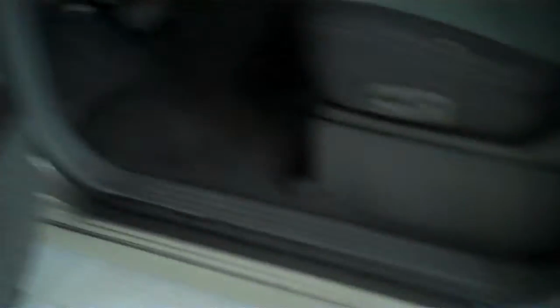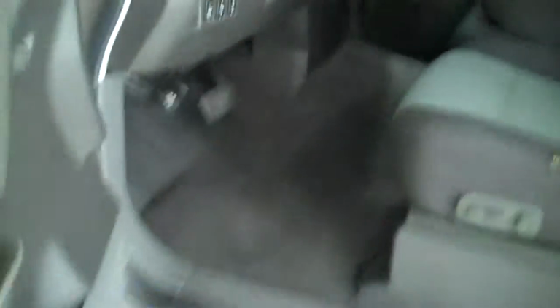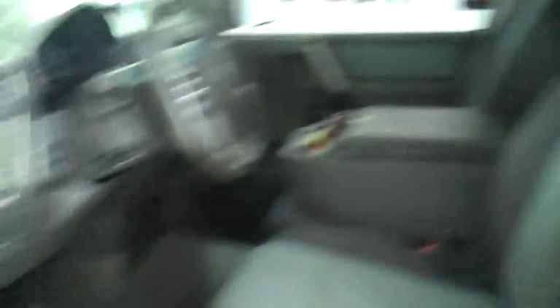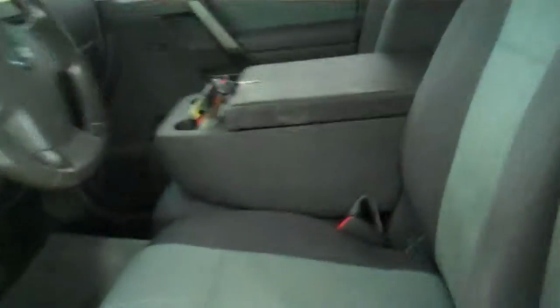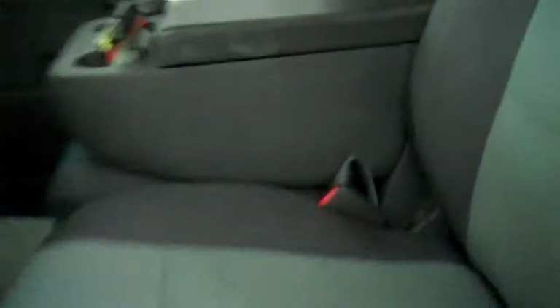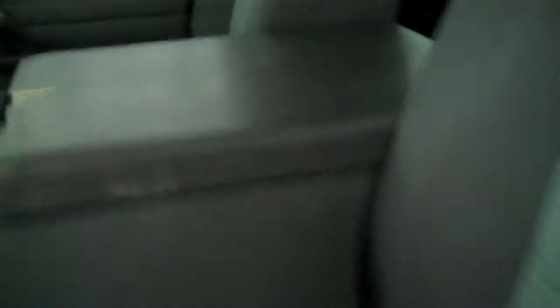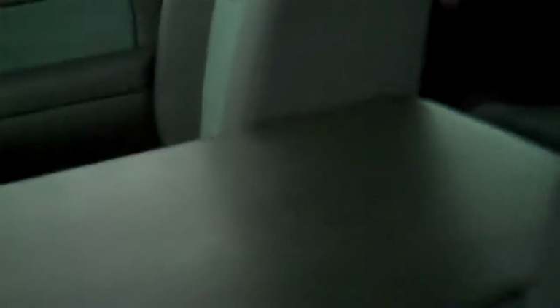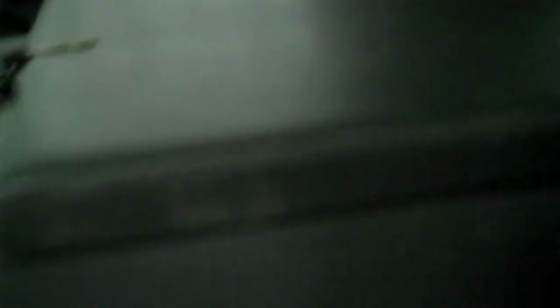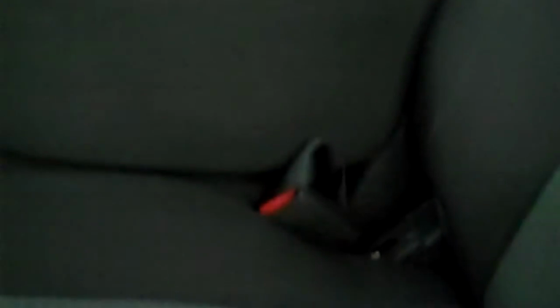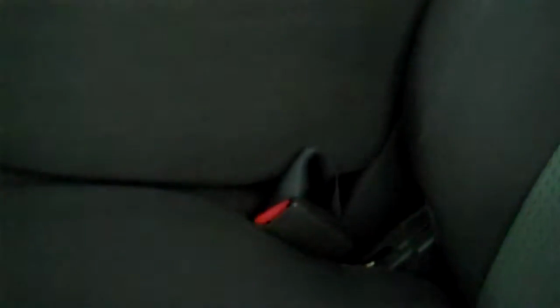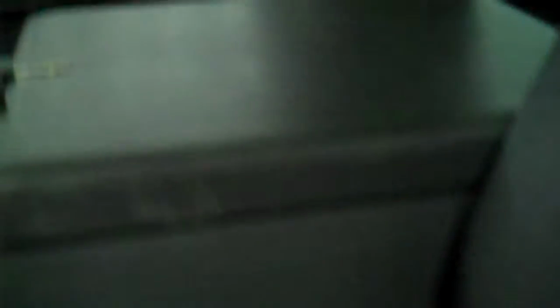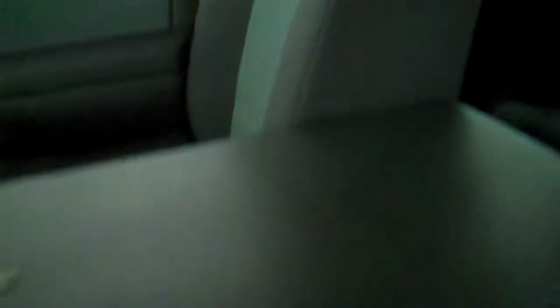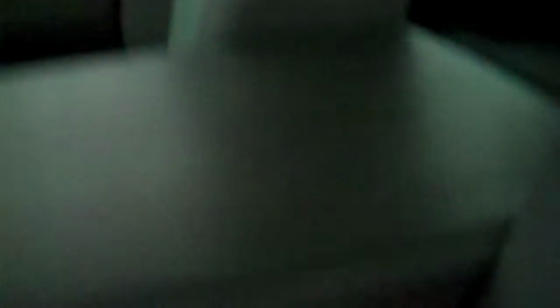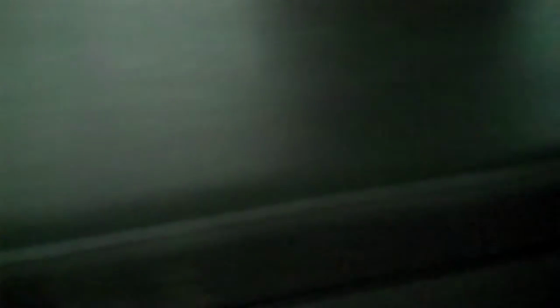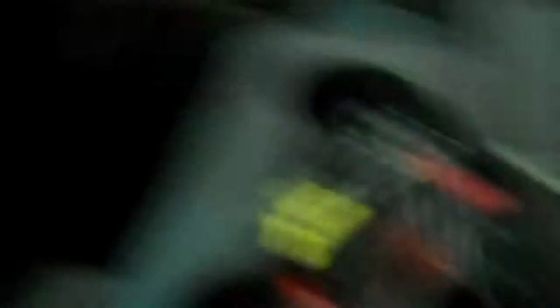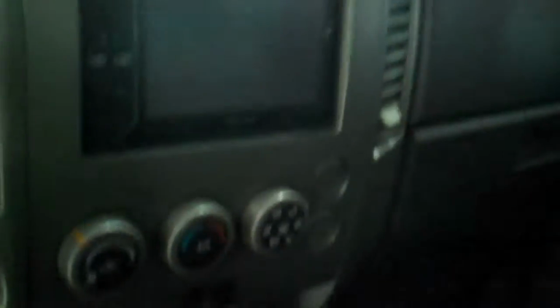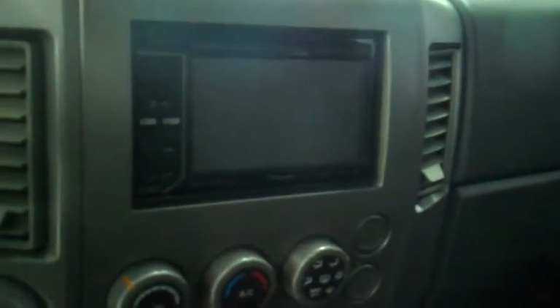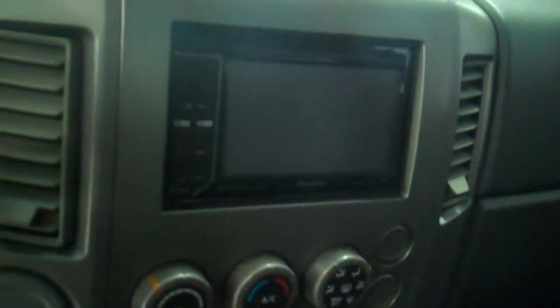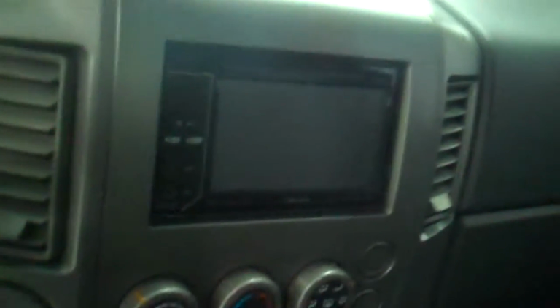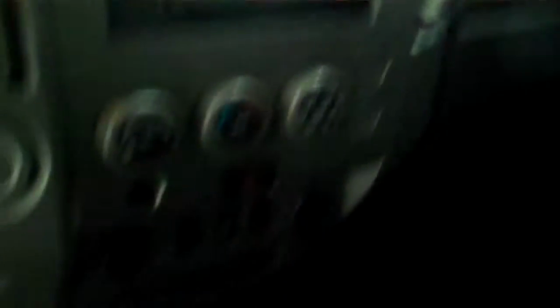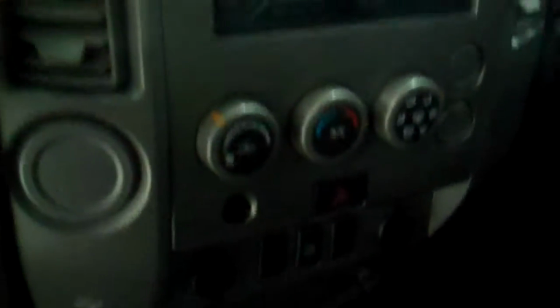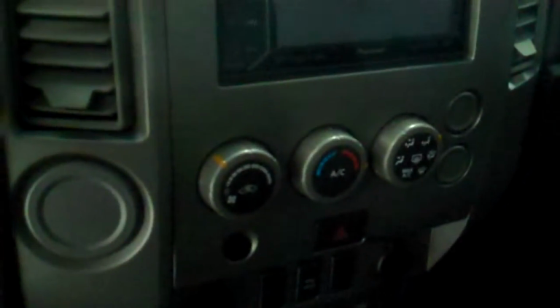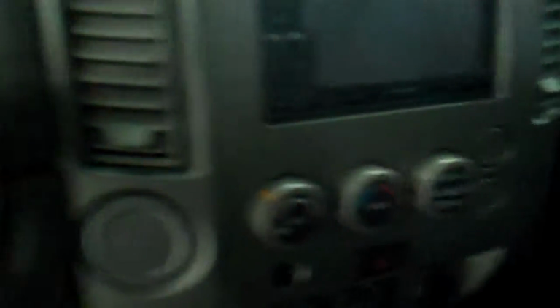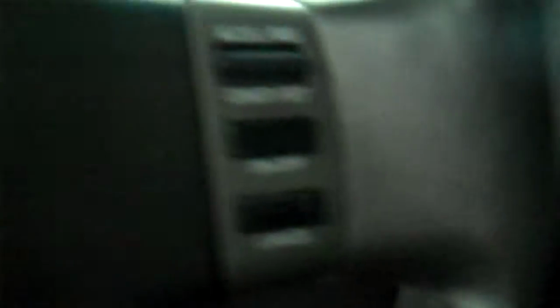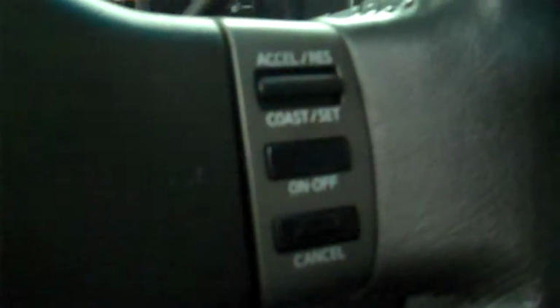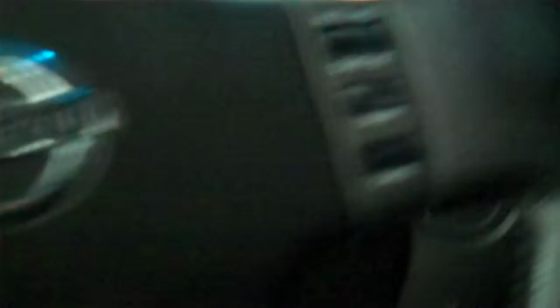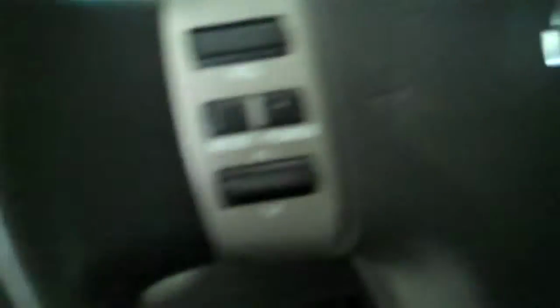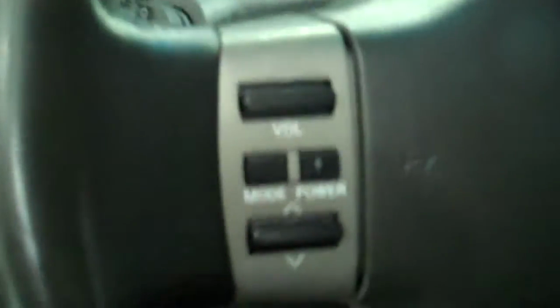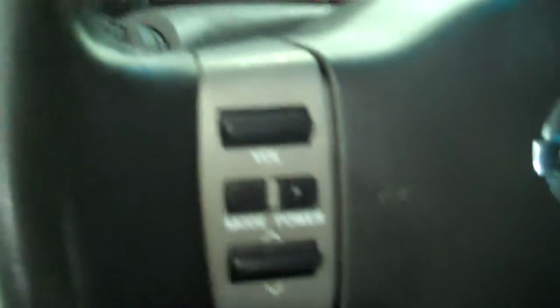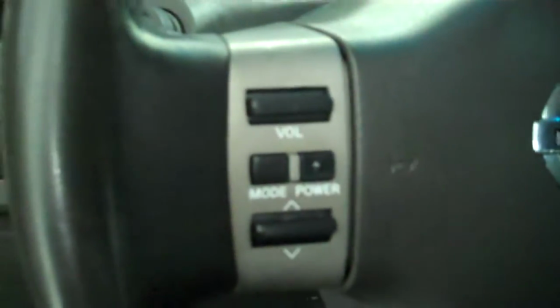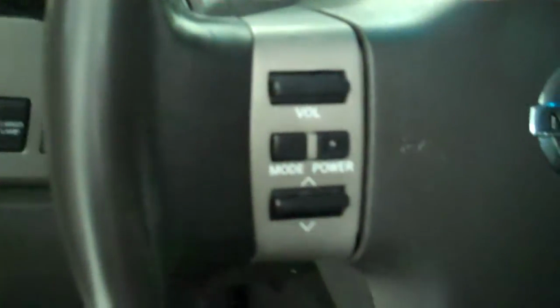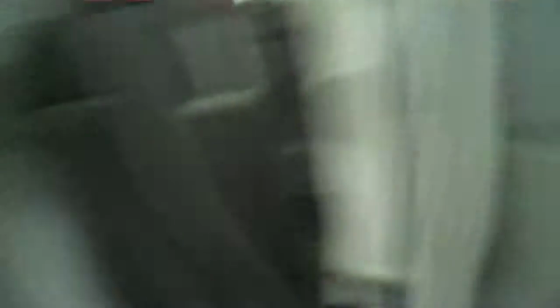Inside it's got the gray cloth interior with a 40-20-40 seat and fold-down armrest. It has AM-FM stereo radio with CD, both heating and air conditioning, cruise control, and volume control for the radio on the steering wheel.